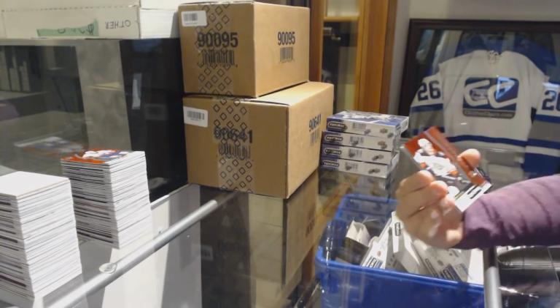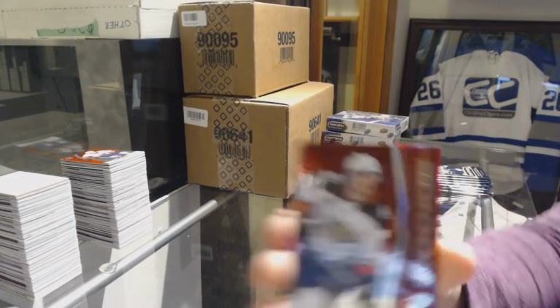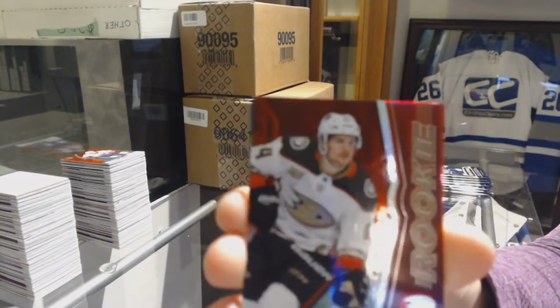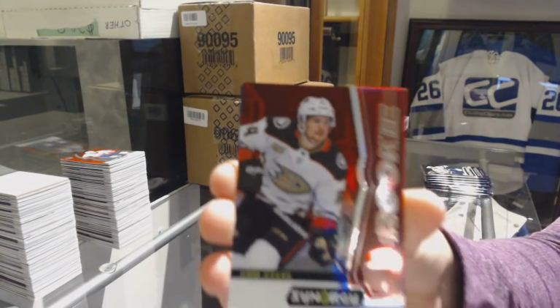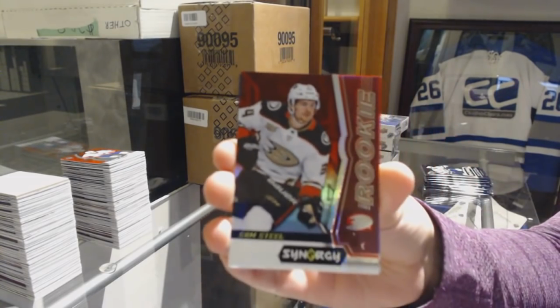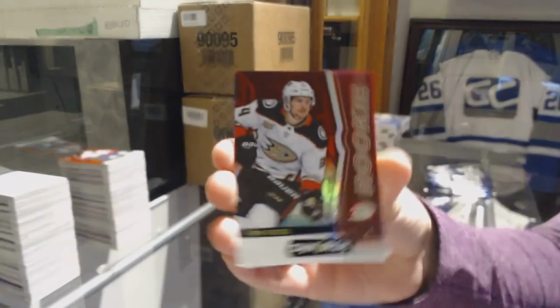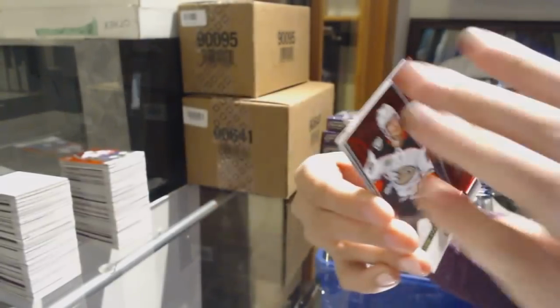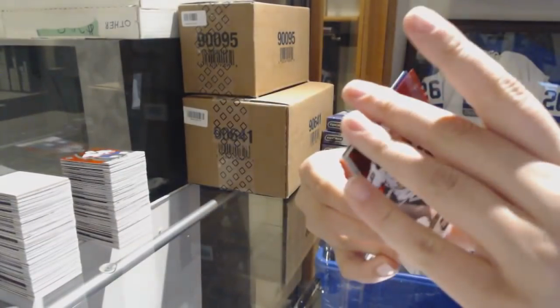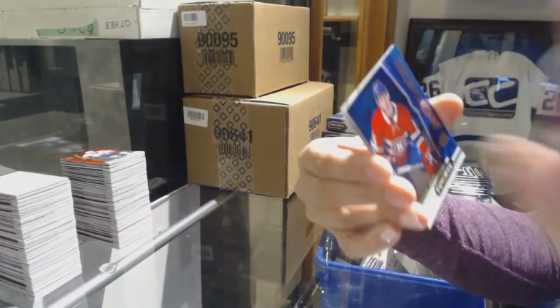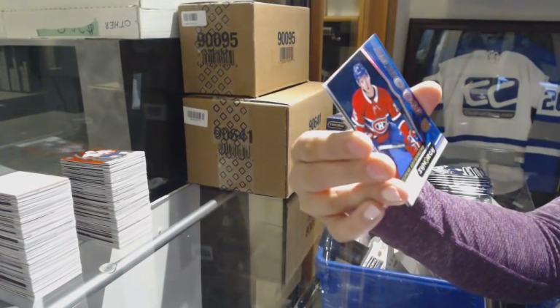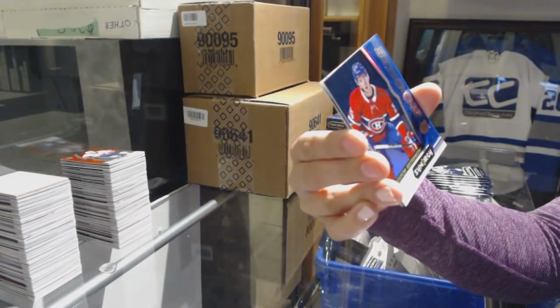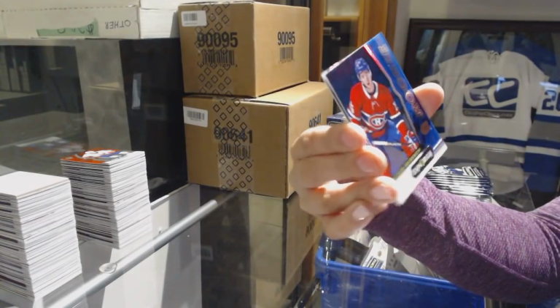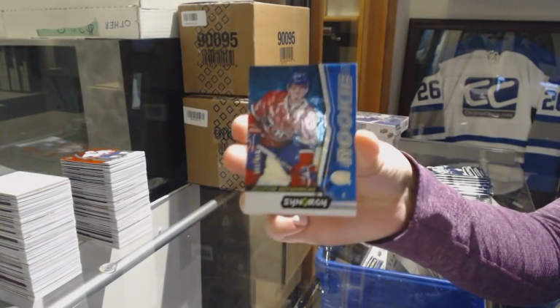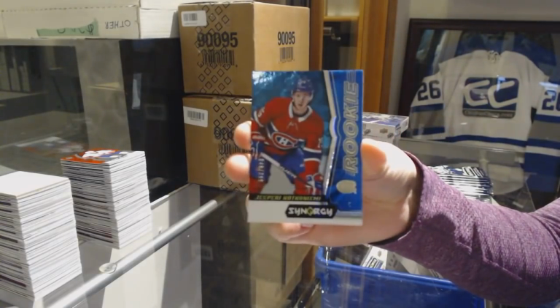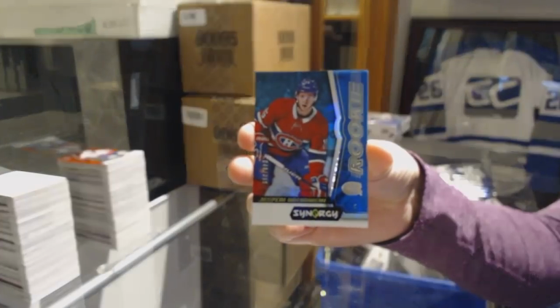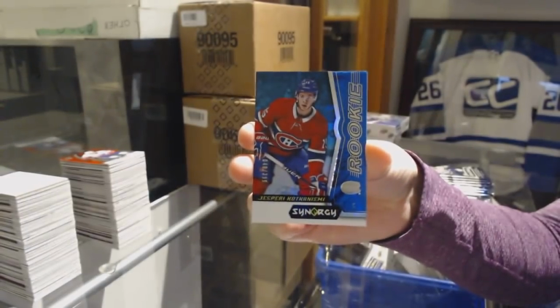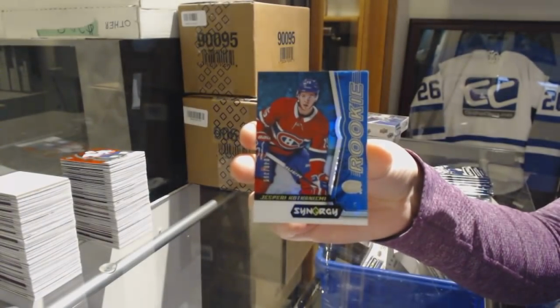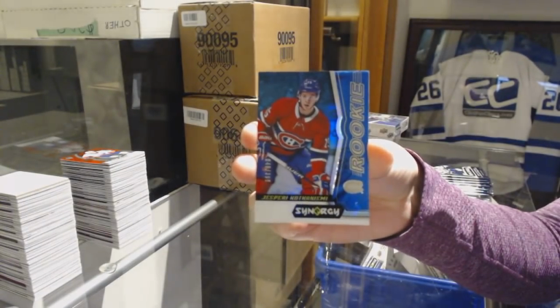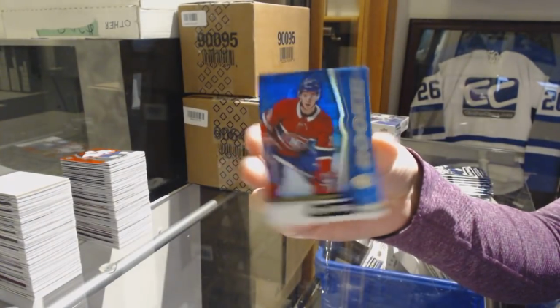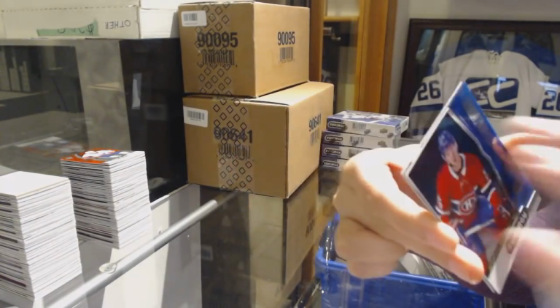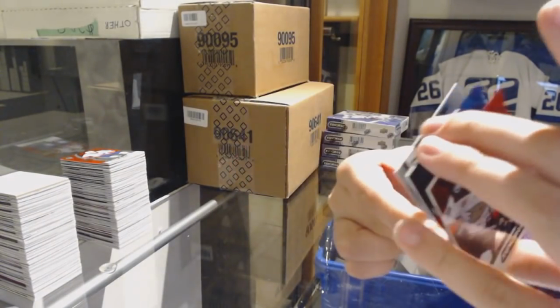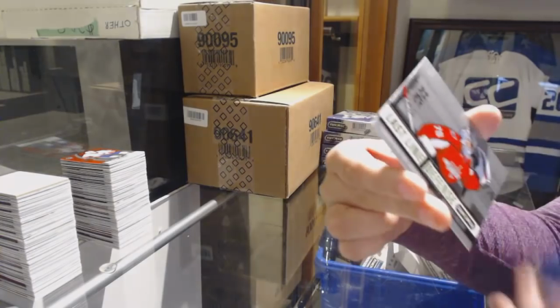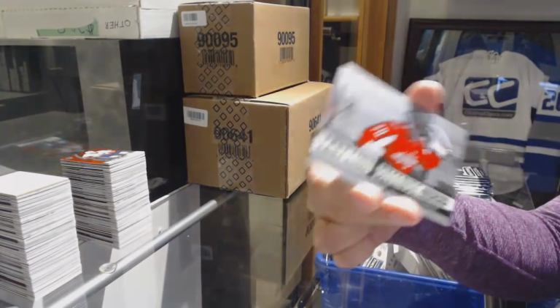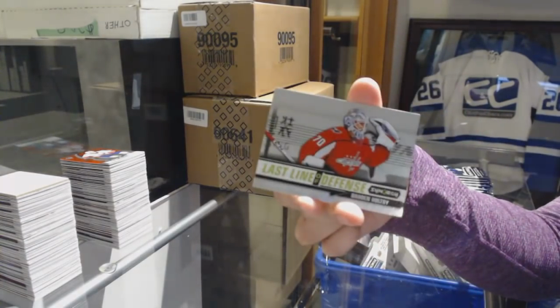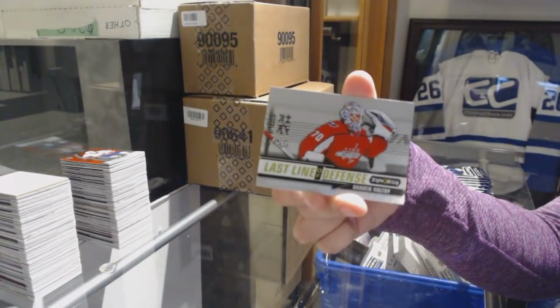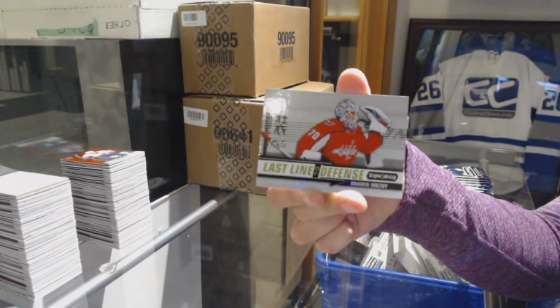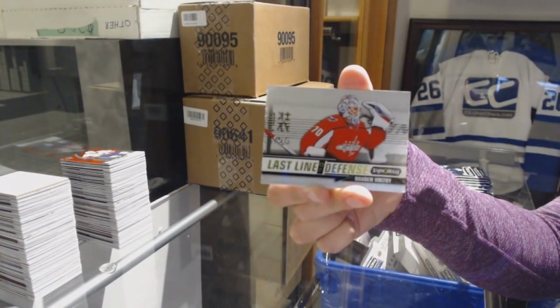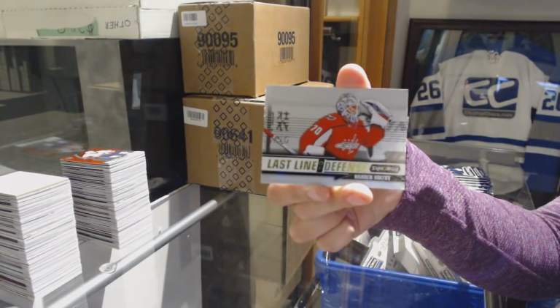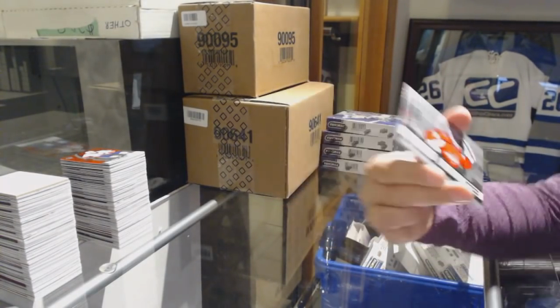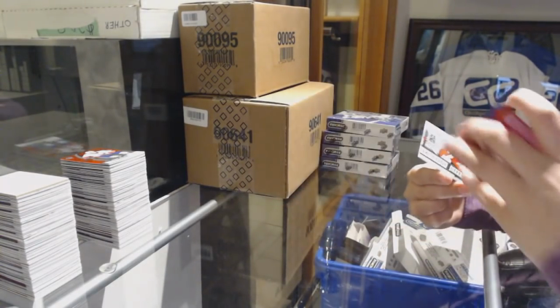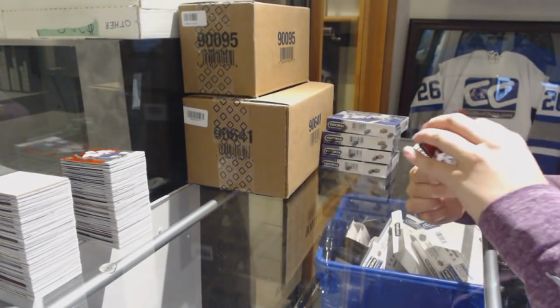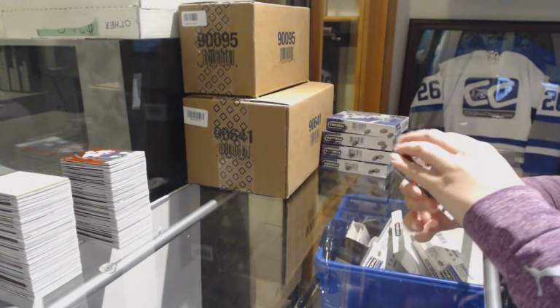We've got a red rookie of Sam Steele for the Anaheim Ducks. Blue number to 399 Rookie for the Canadiens, Jesperi Kotkaniemi. And Last Line of Defense Braden Holtby for the Washington Capitals.